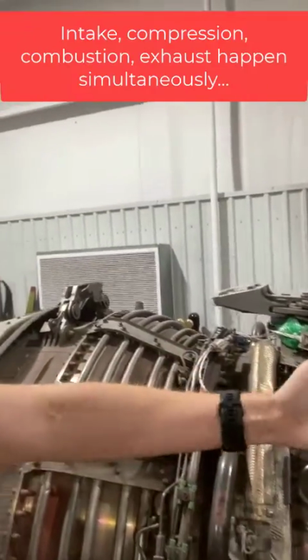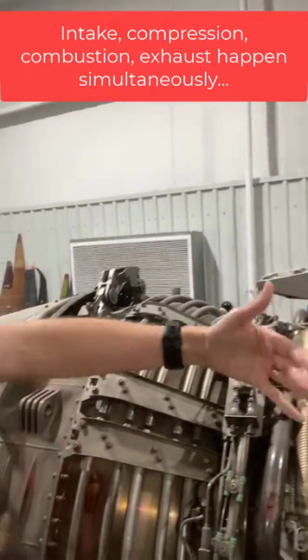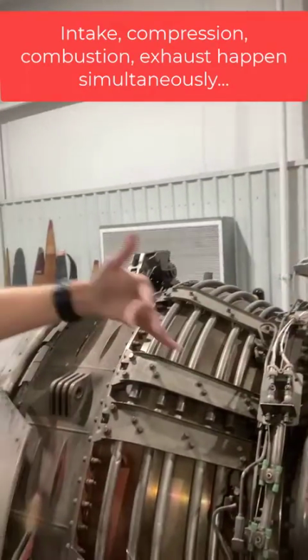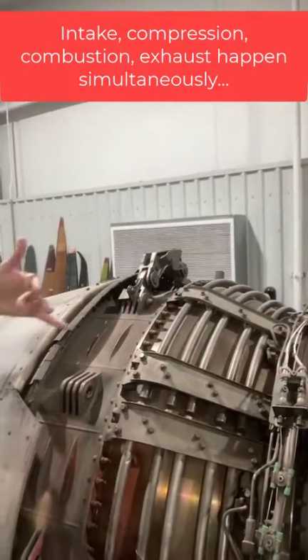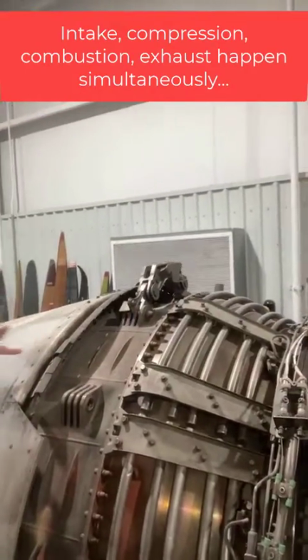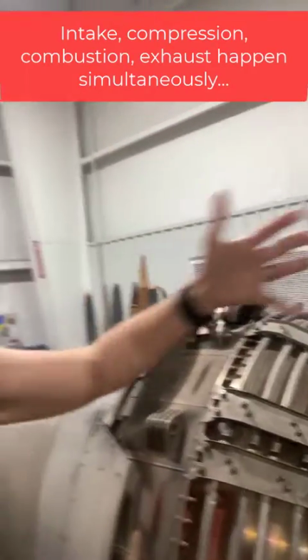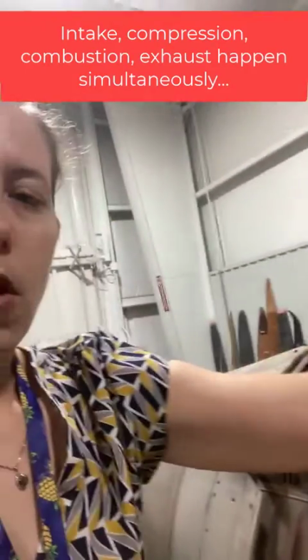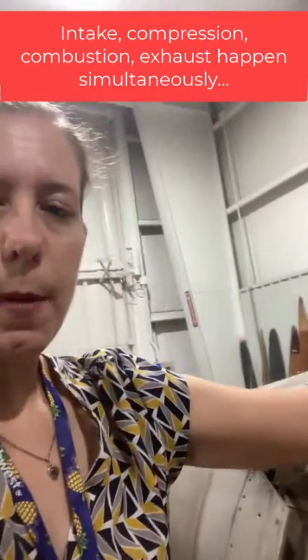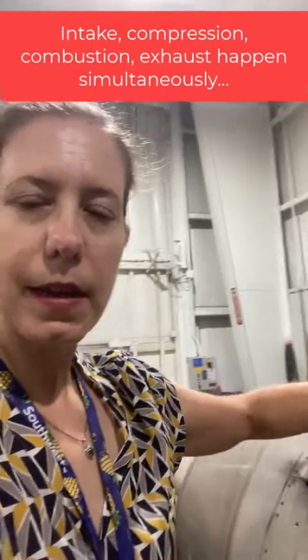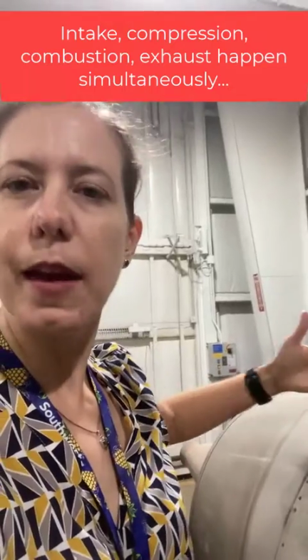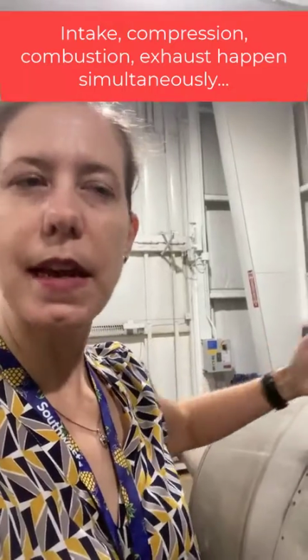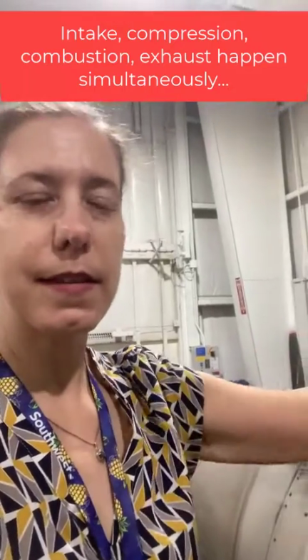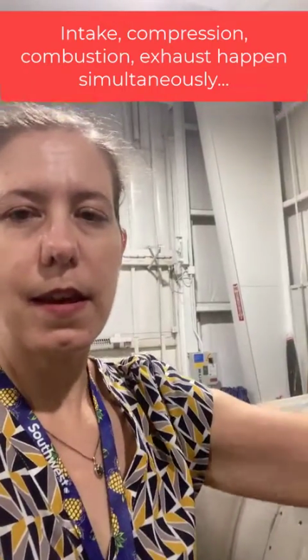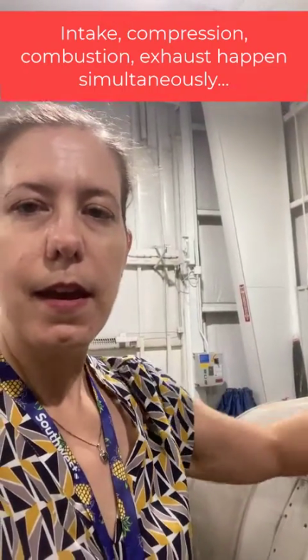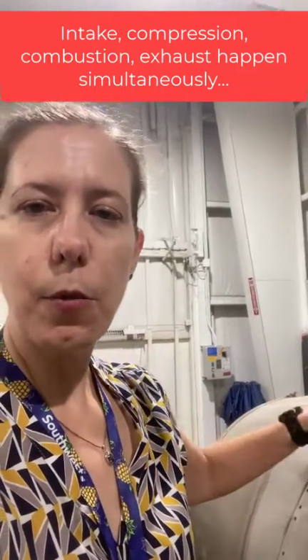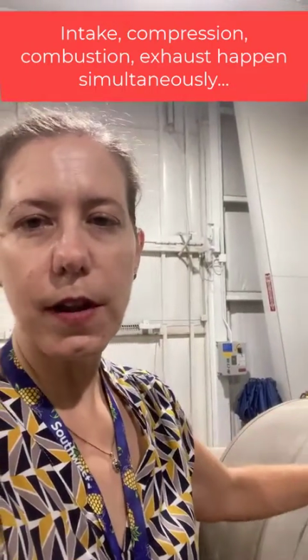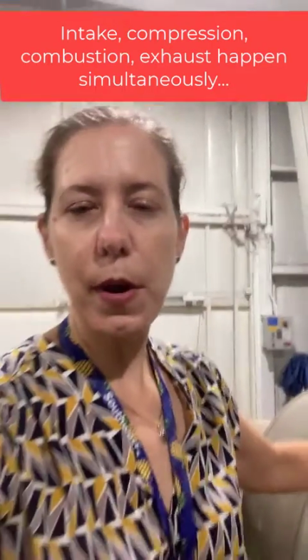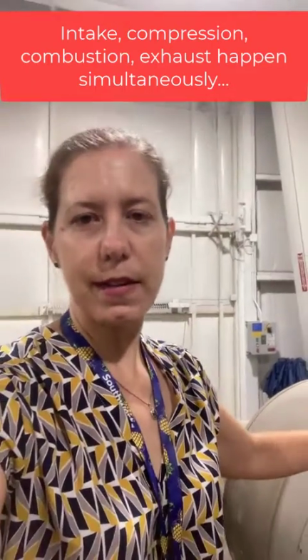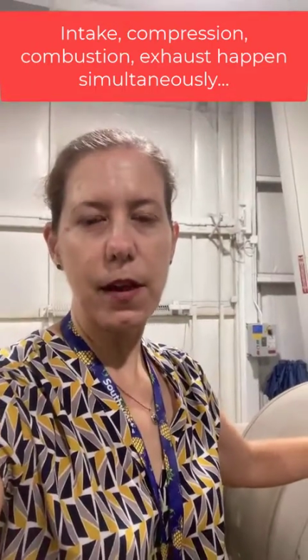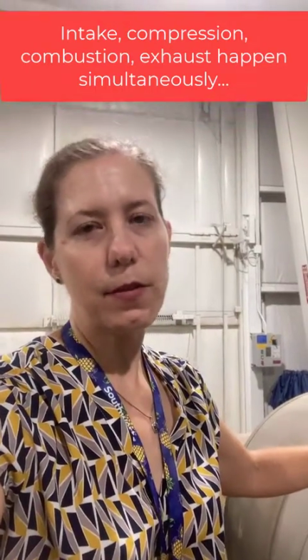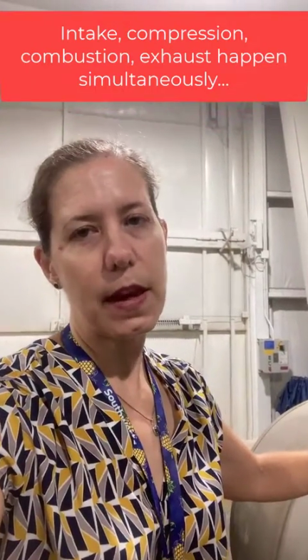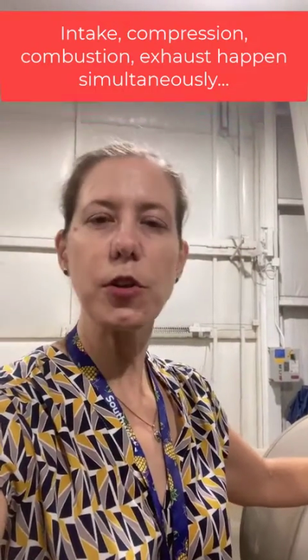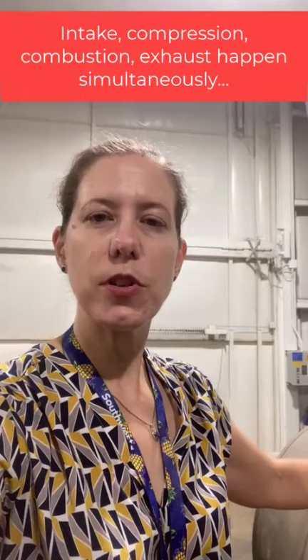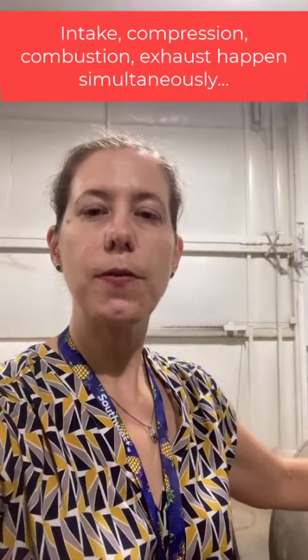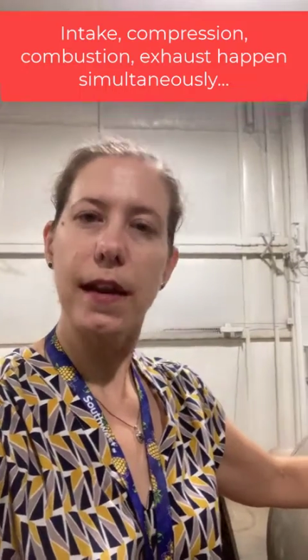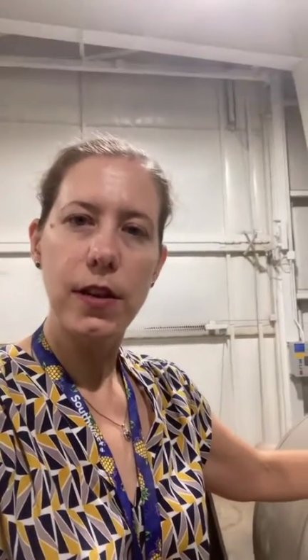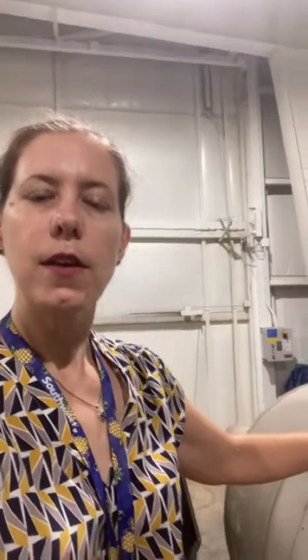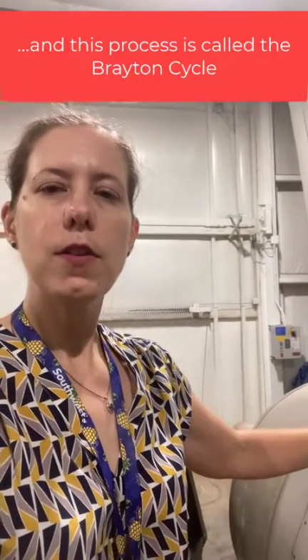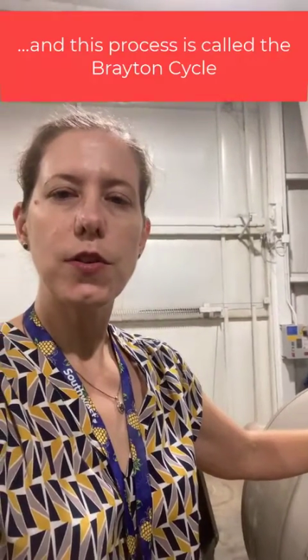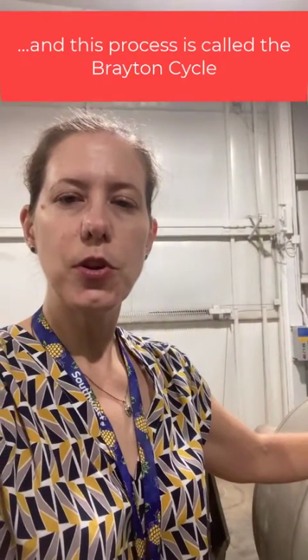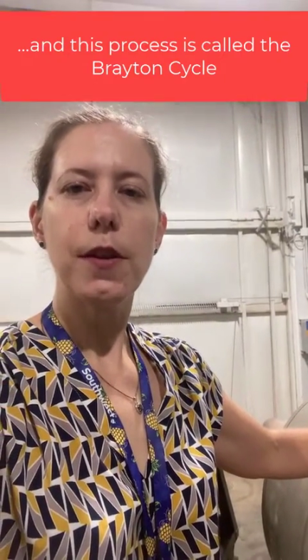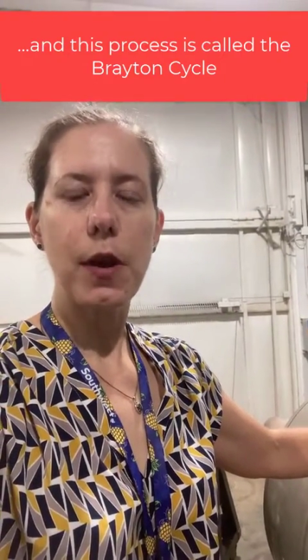Compression, combustion, and exhaust are all happening simultaneously in what's called the Brayton cycle, and that's really how a turbofan engine is used to produce thrust.